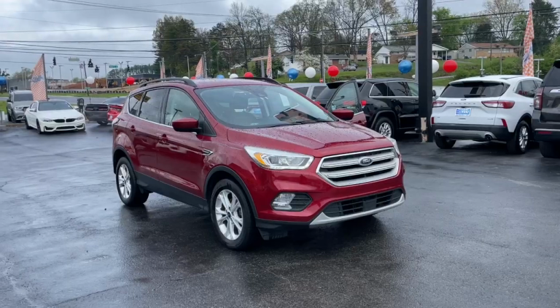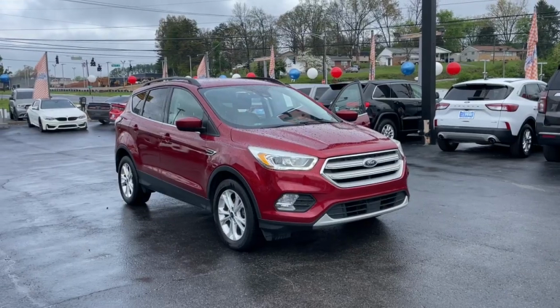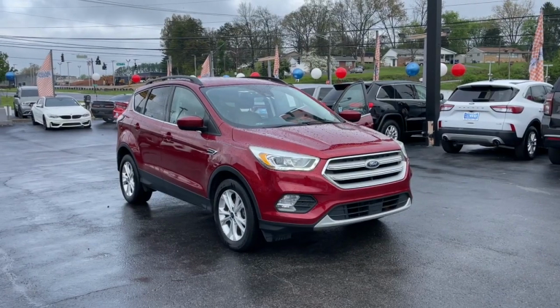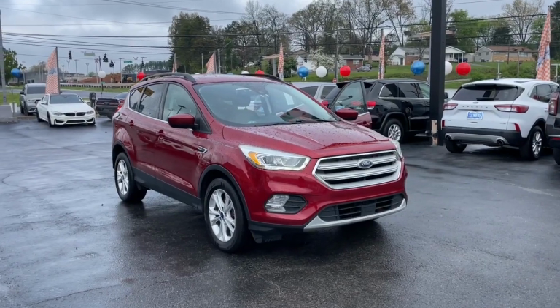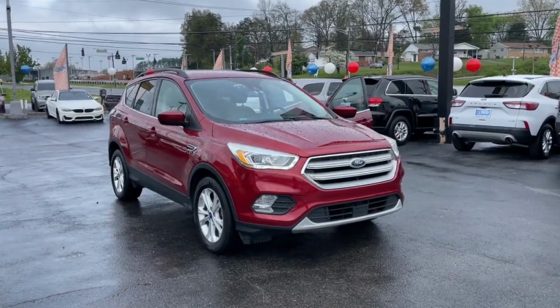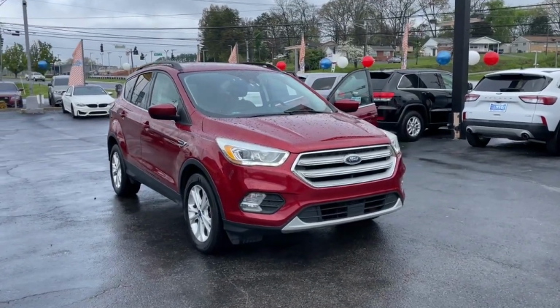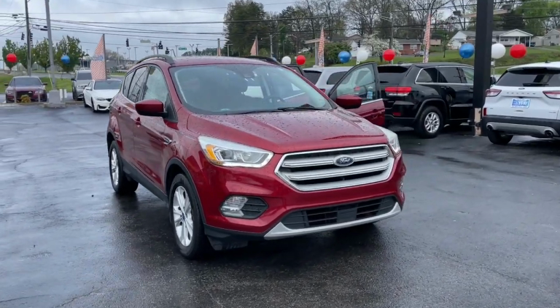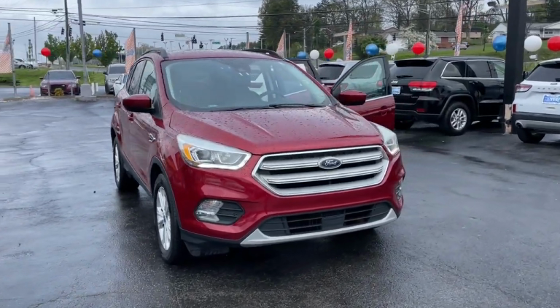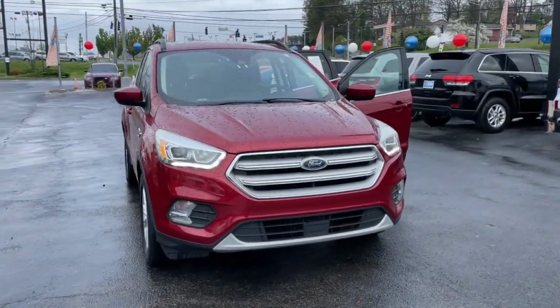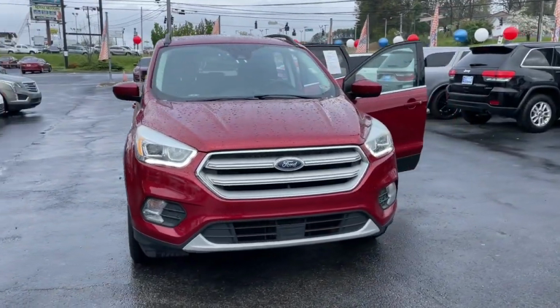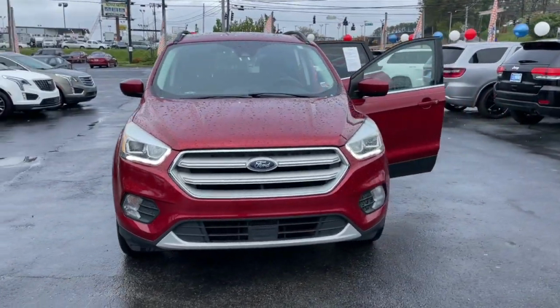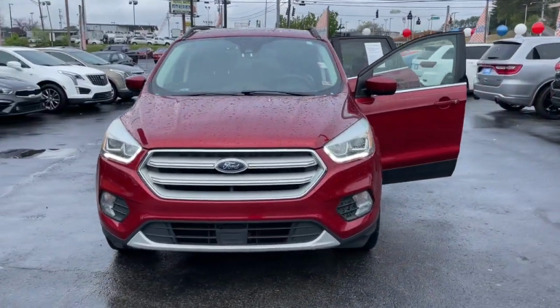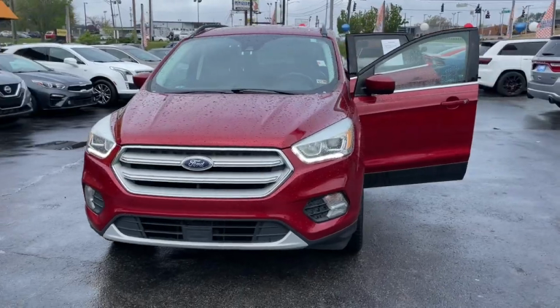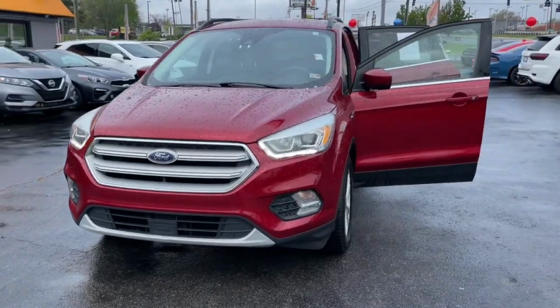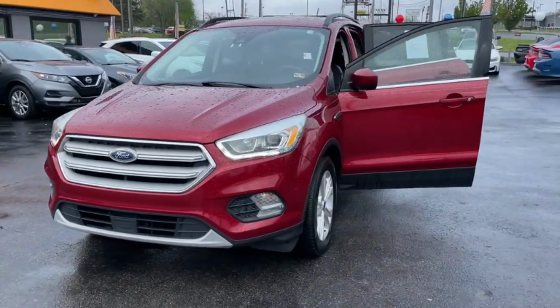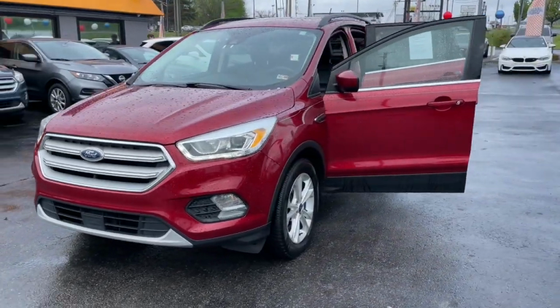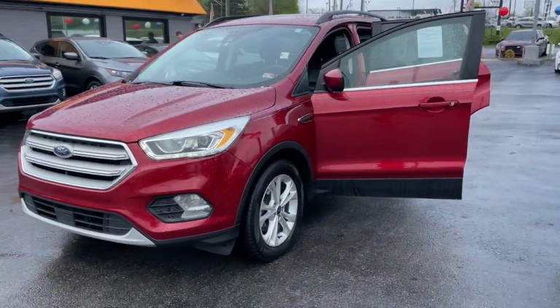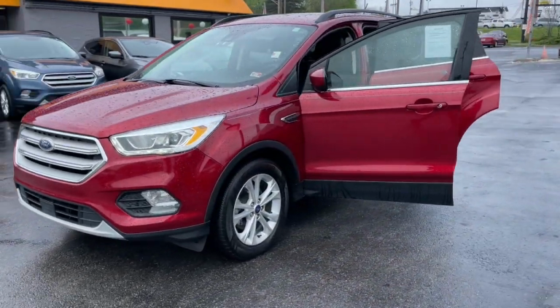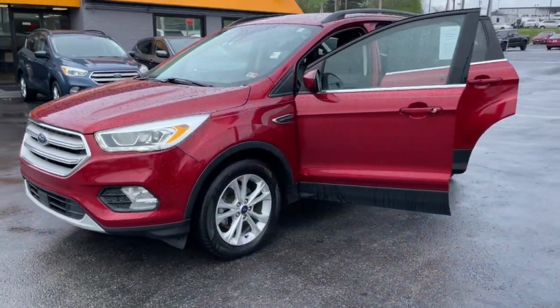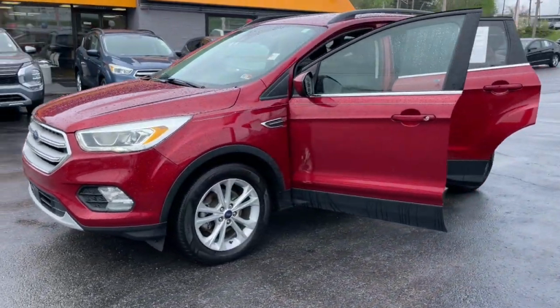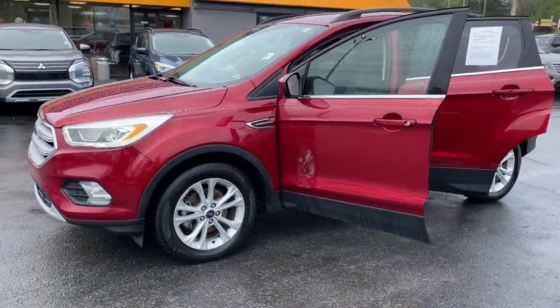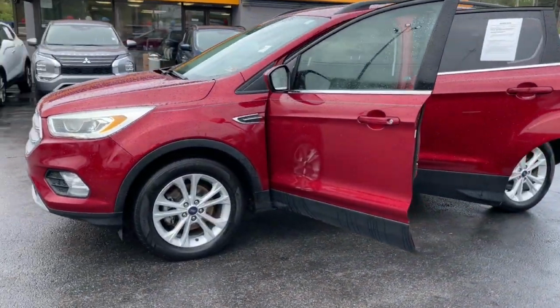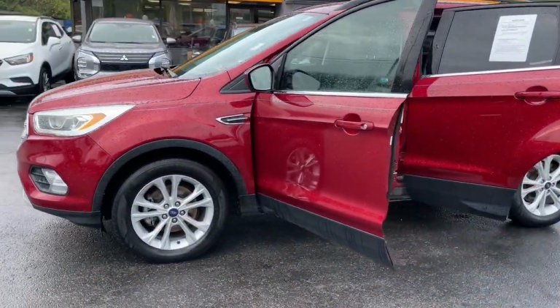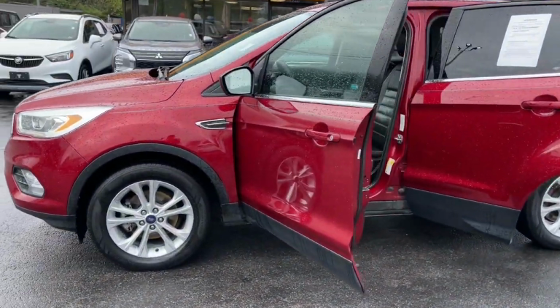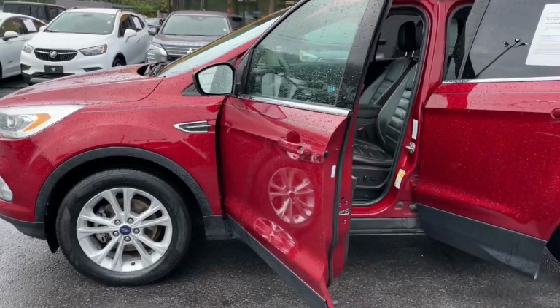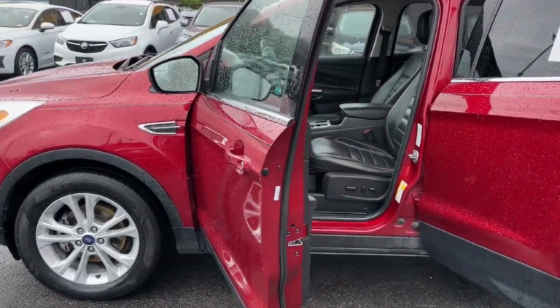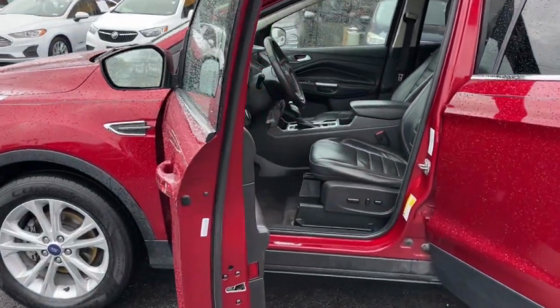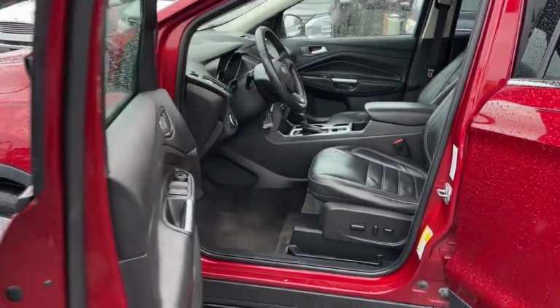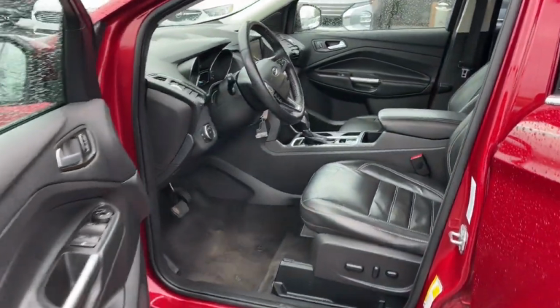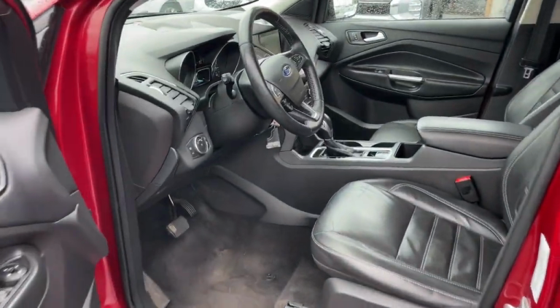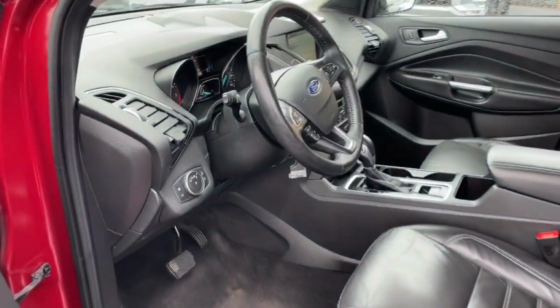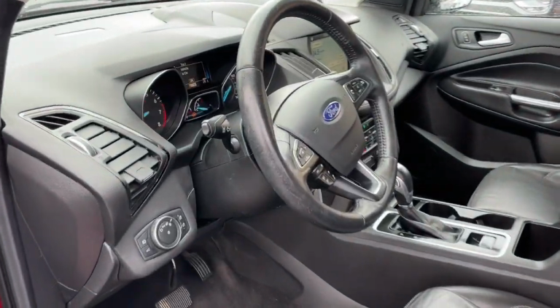Enjoy the view of this 2018 Ford Escape. This vehicle is an outstanding buy with fewer than 150,000 miles on the odometer. De-stress and decompress in this sleek and sporty Escape.